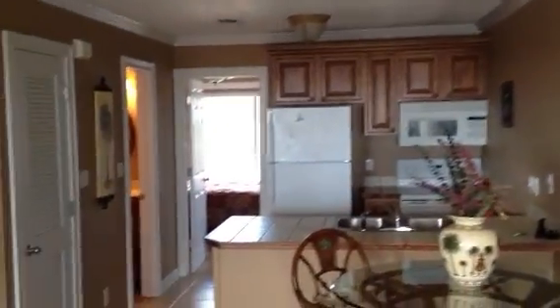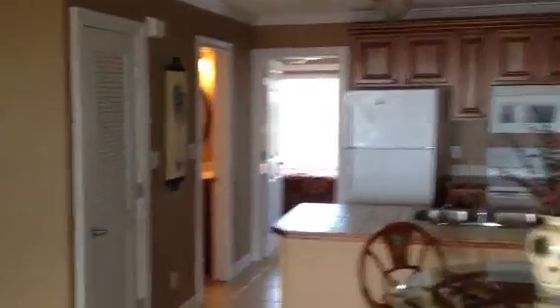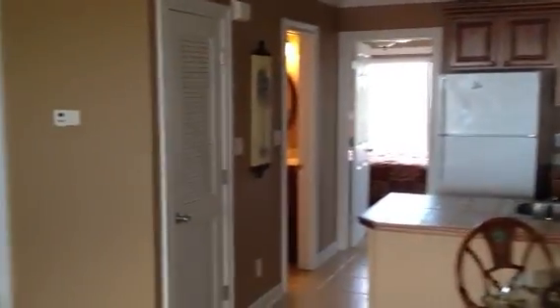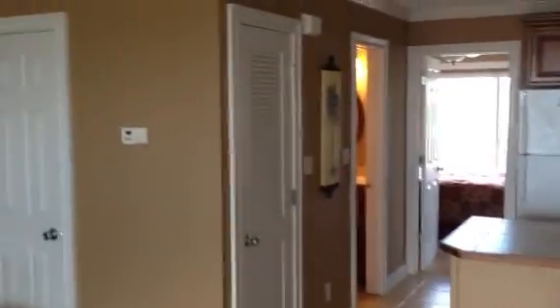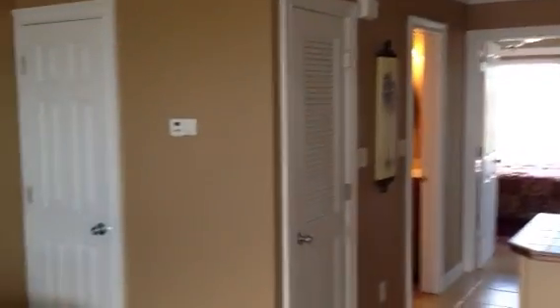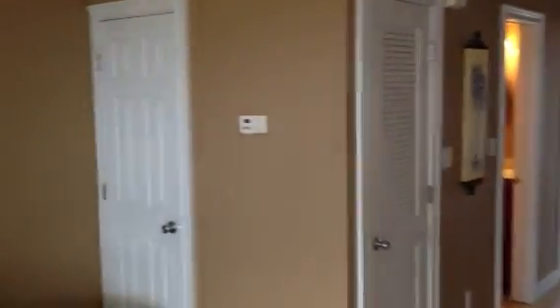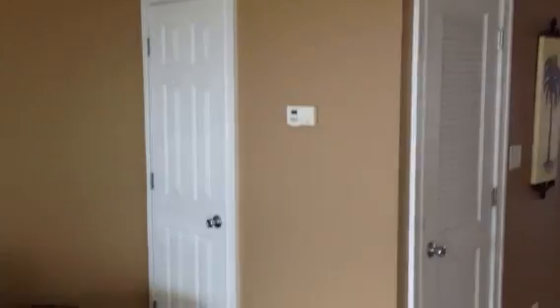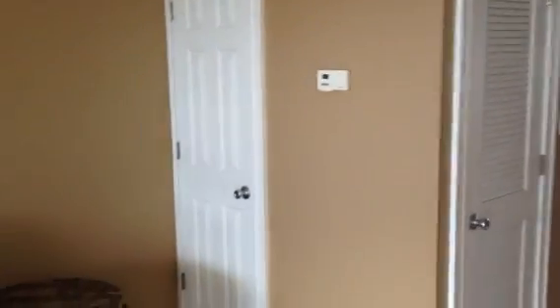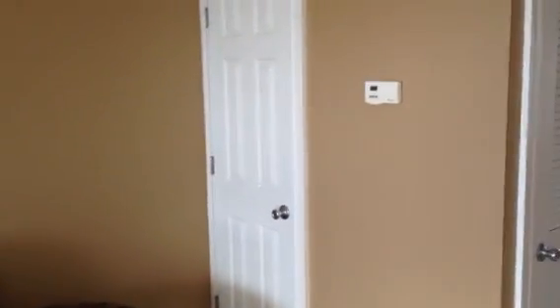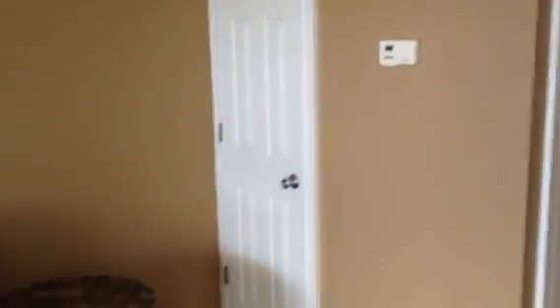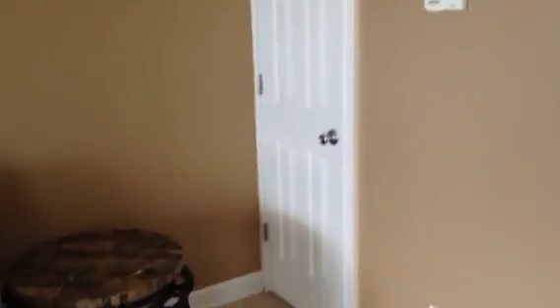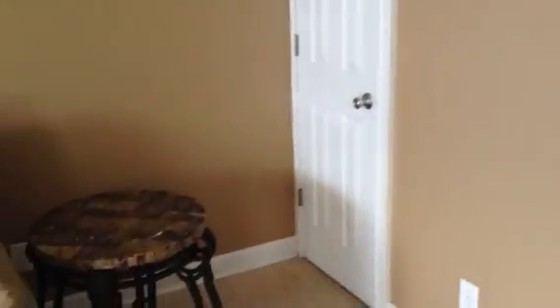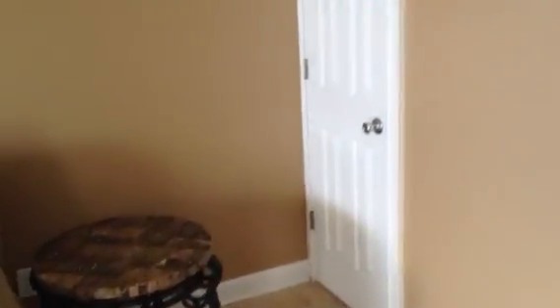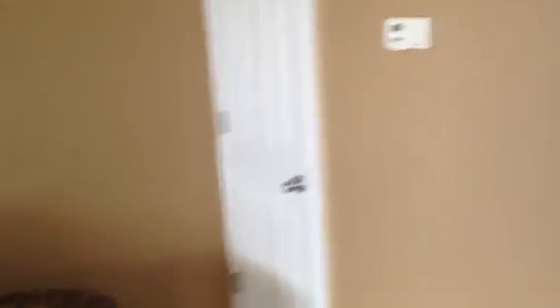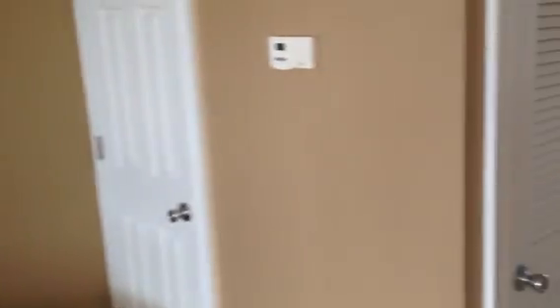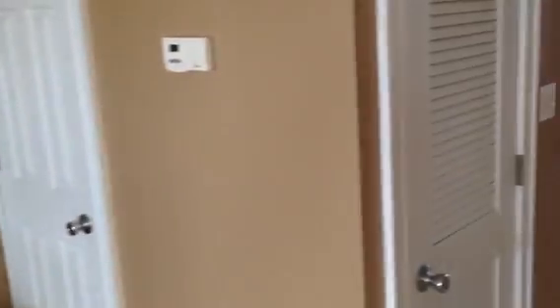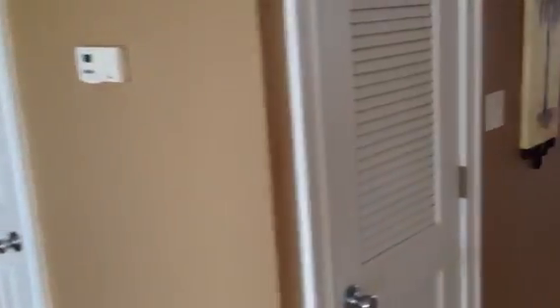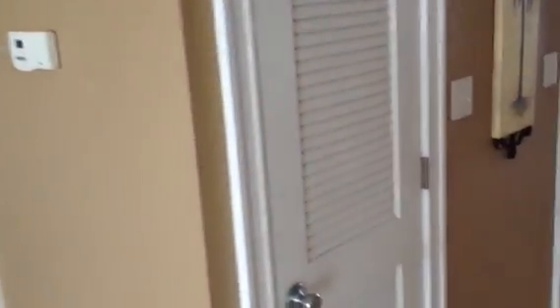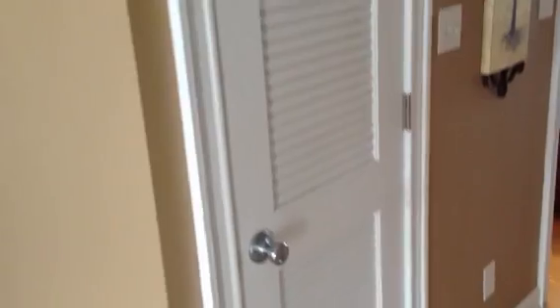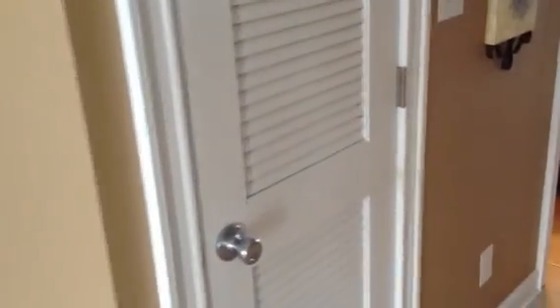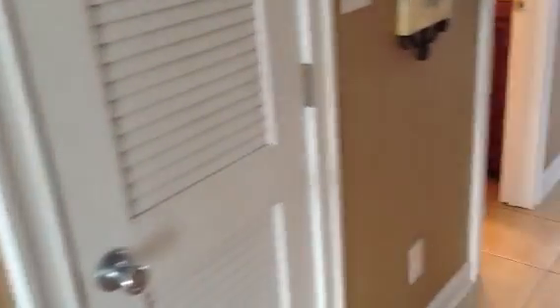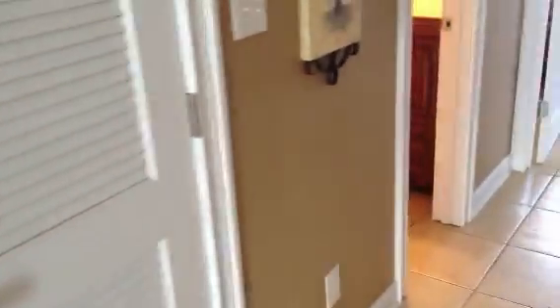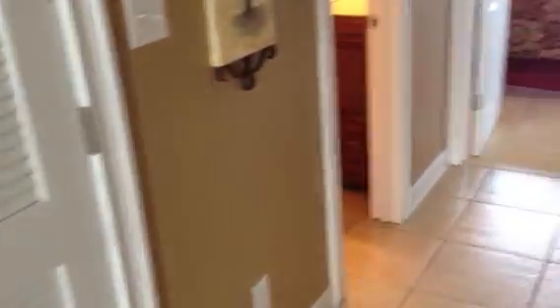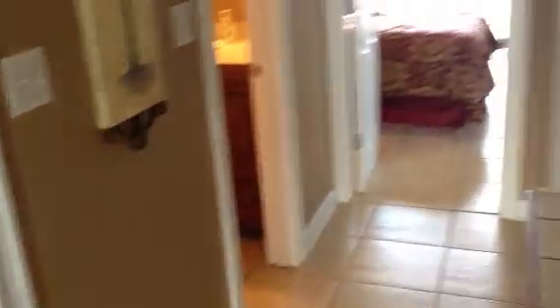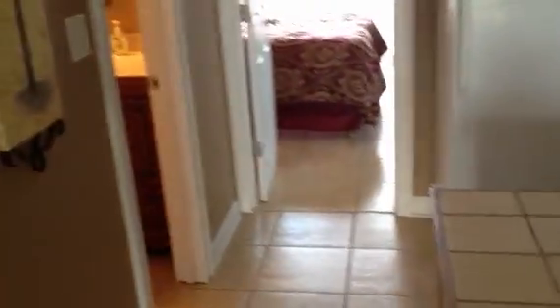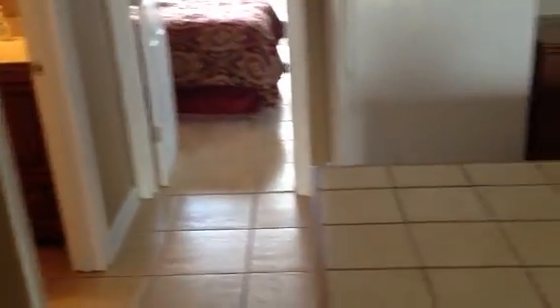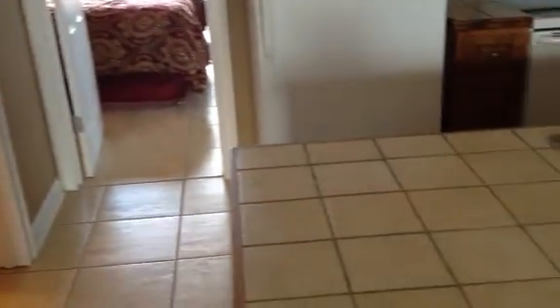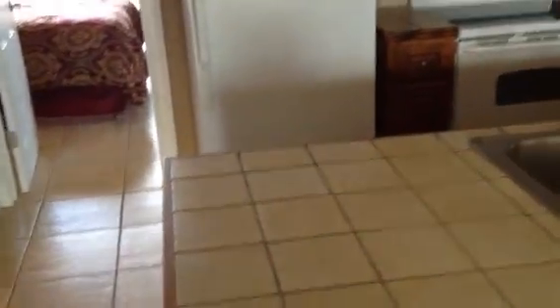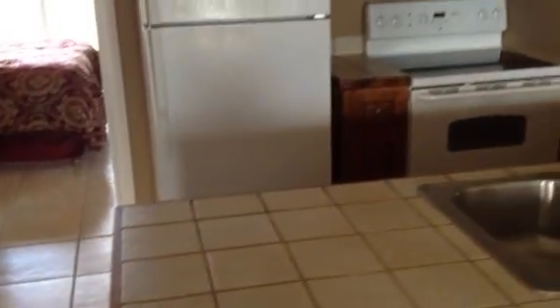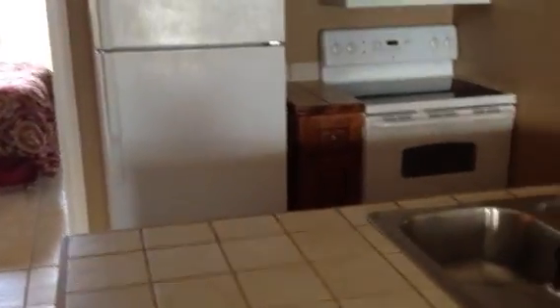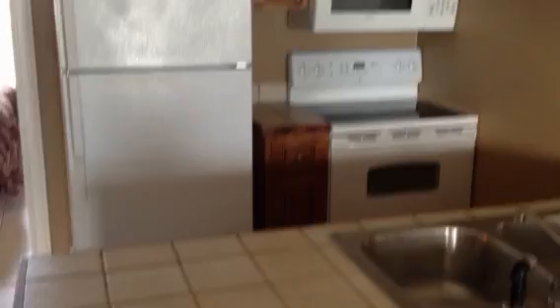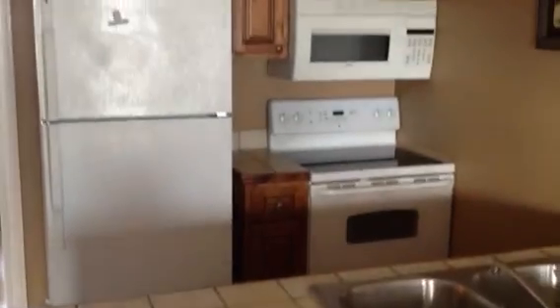One bedroom unit. Closet right there. This is your air conditioning unit in here. Spin around and get a better shot of the countertops and the kitchen.